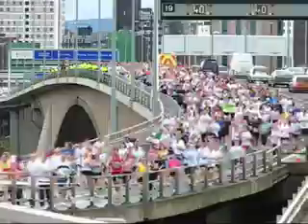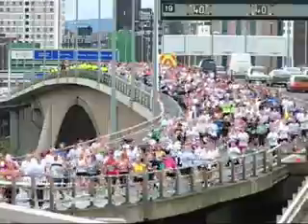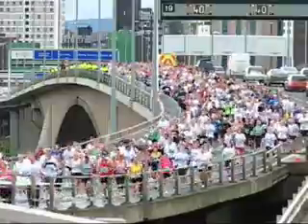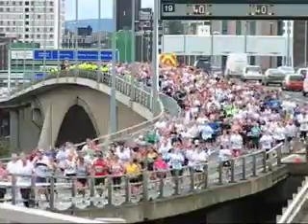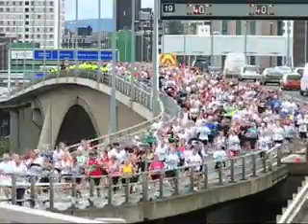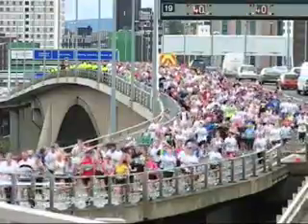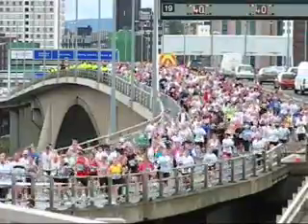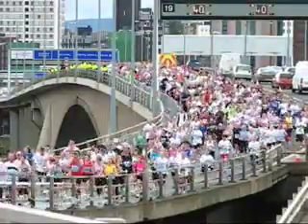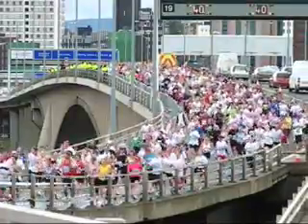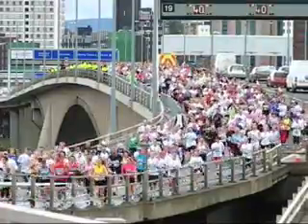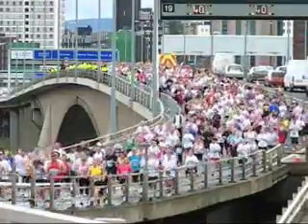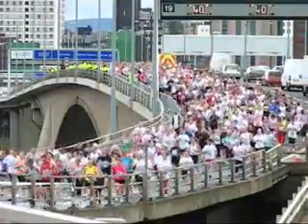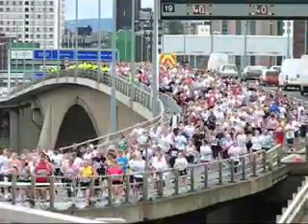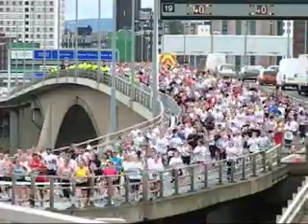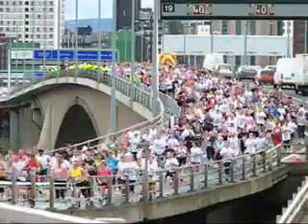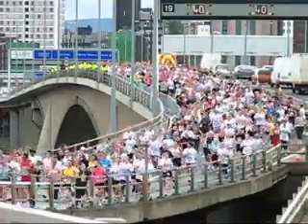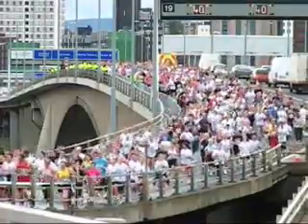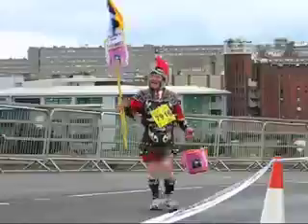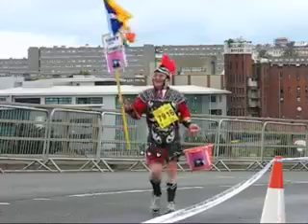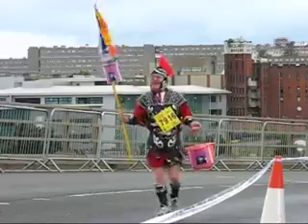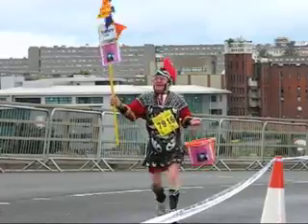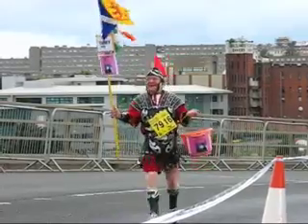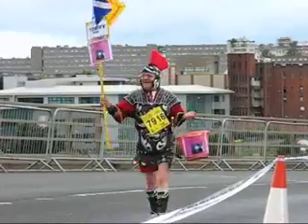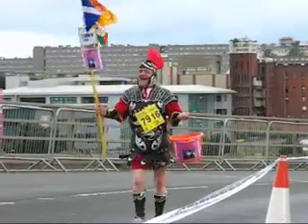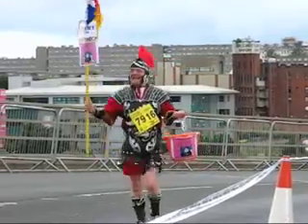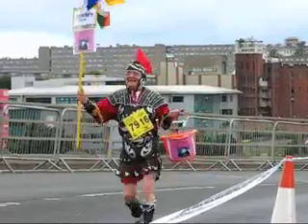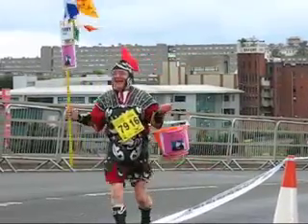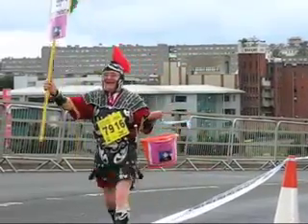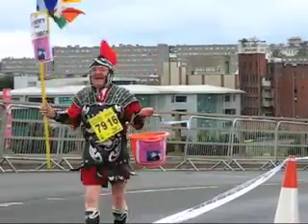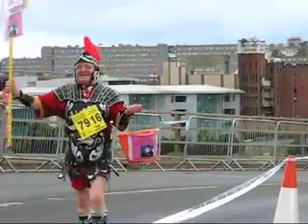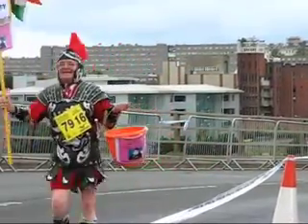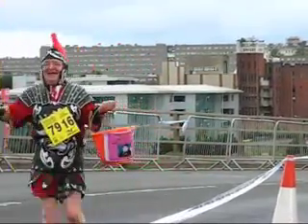One of the highlights of the race for competitors is passing over the Kingston Bridge, where runners get a rare opportunity to cross one of Scotland's busiest transport links.